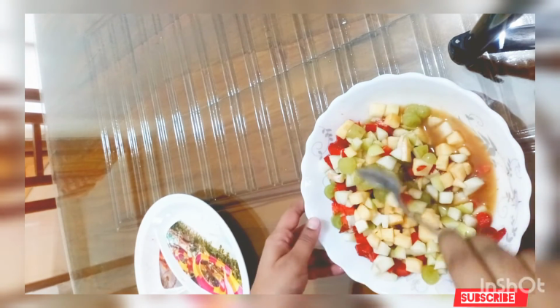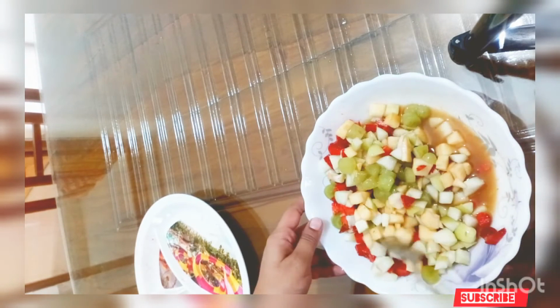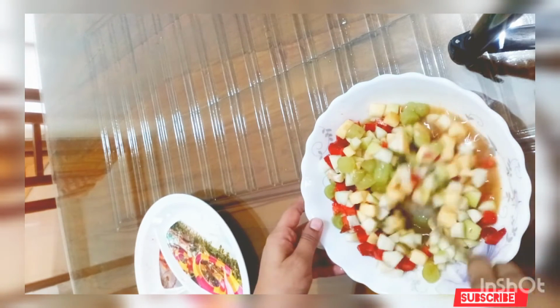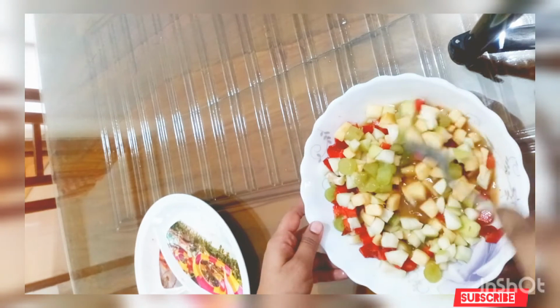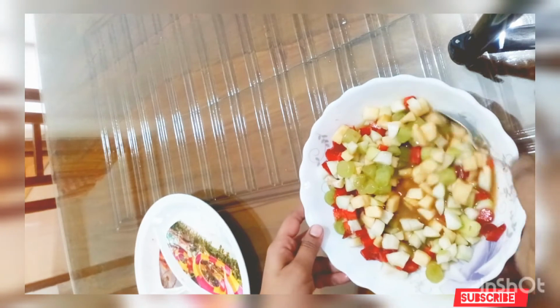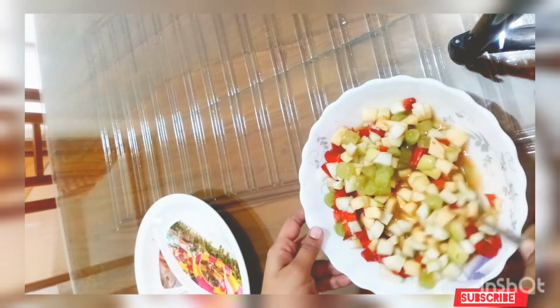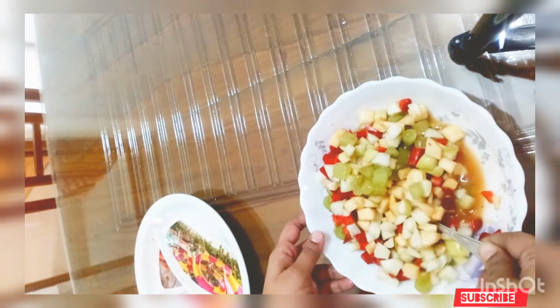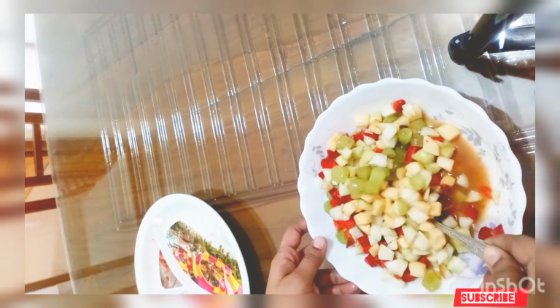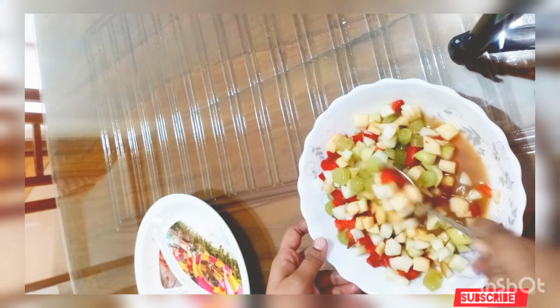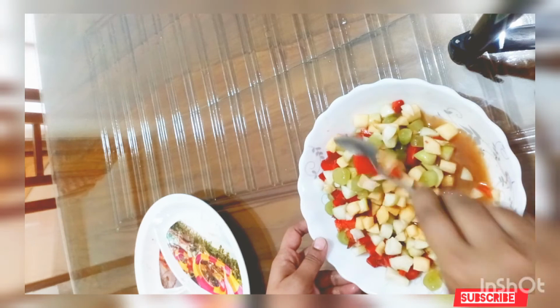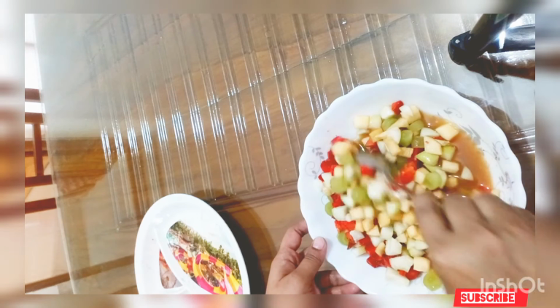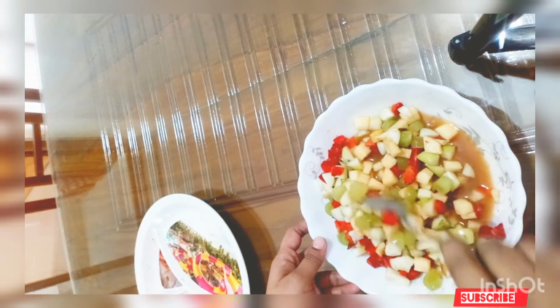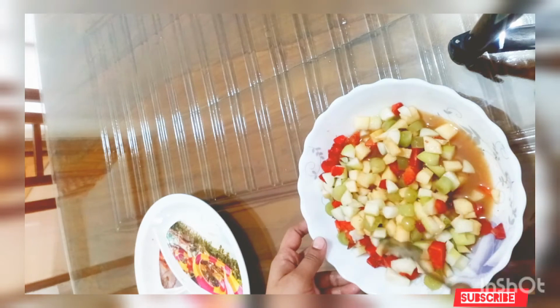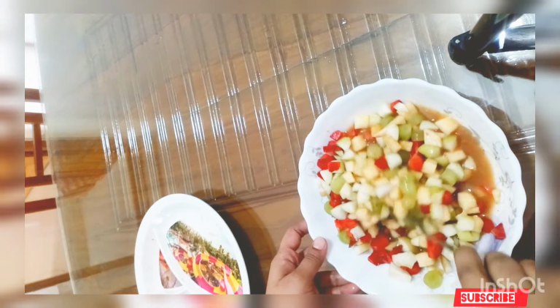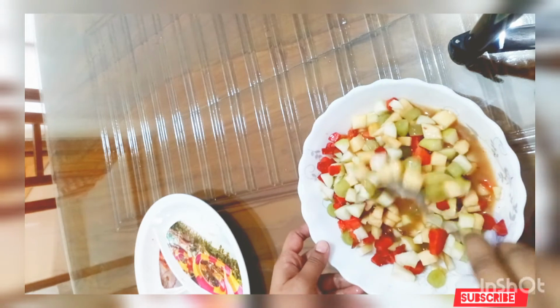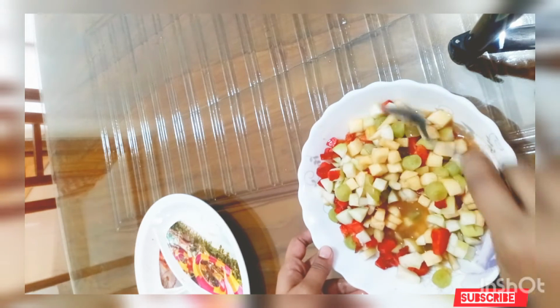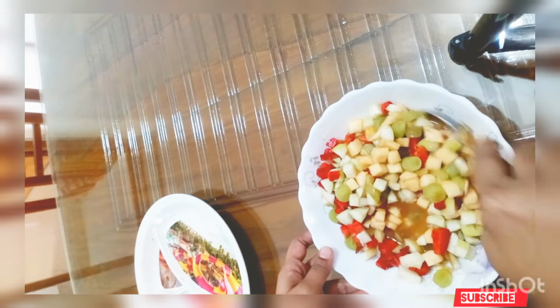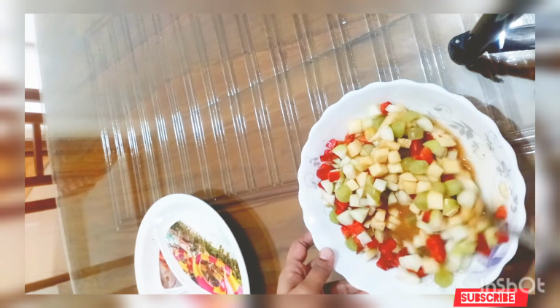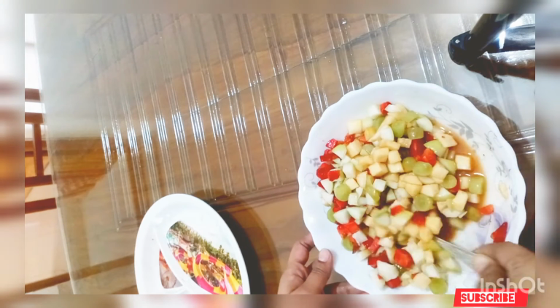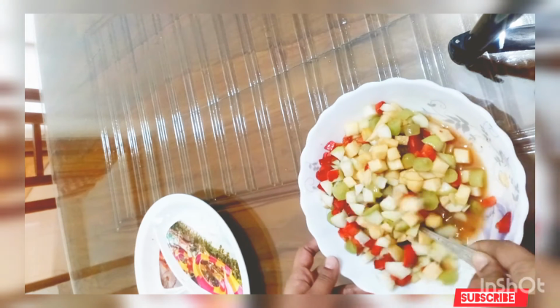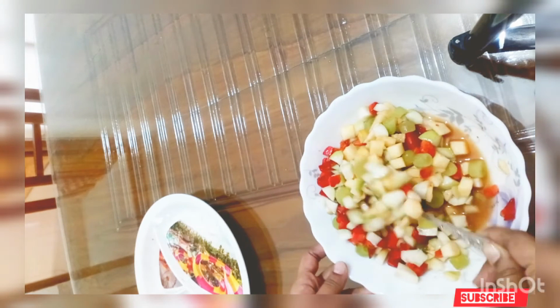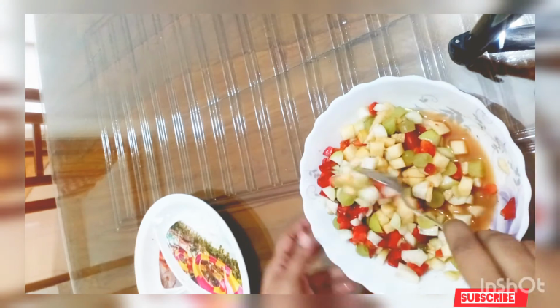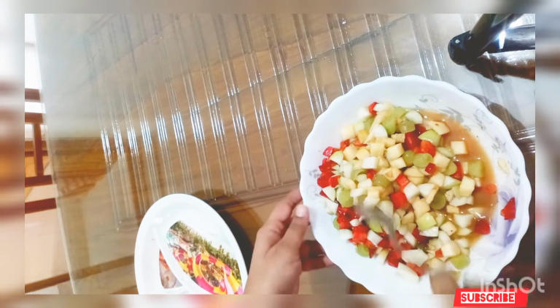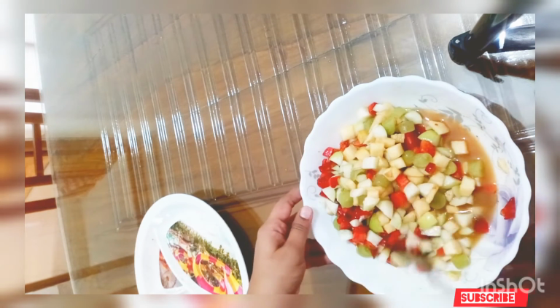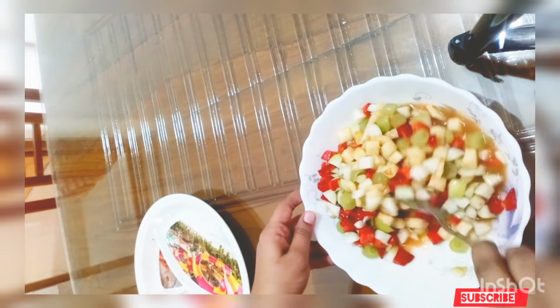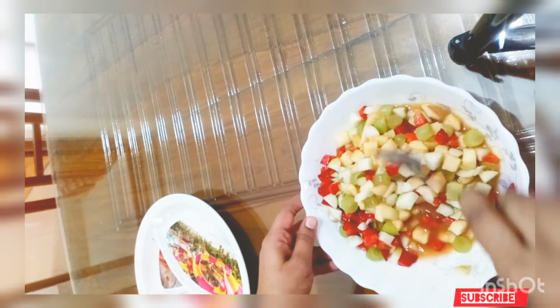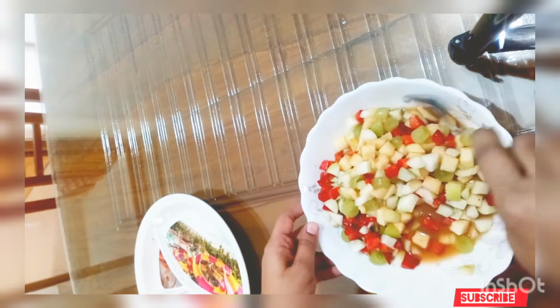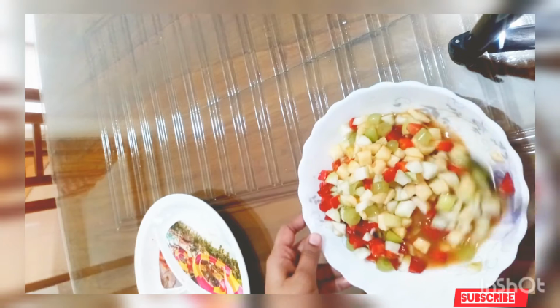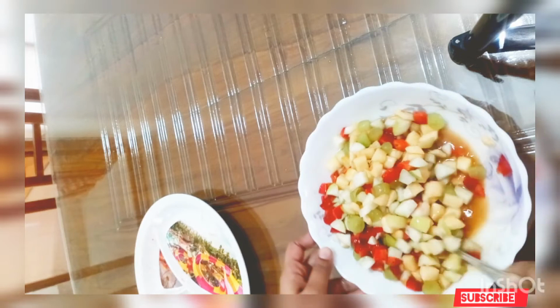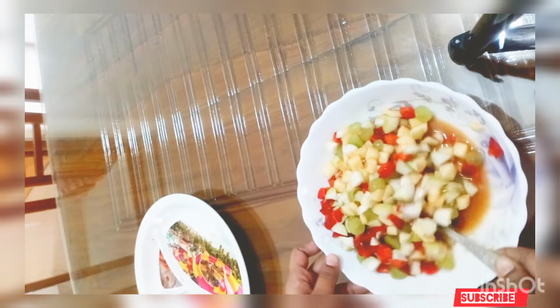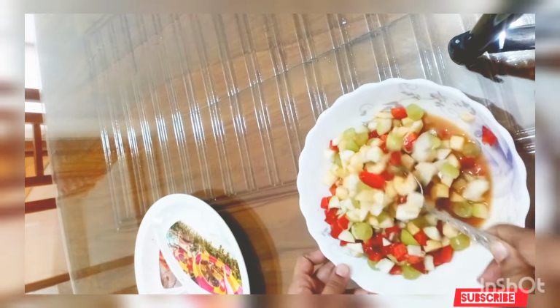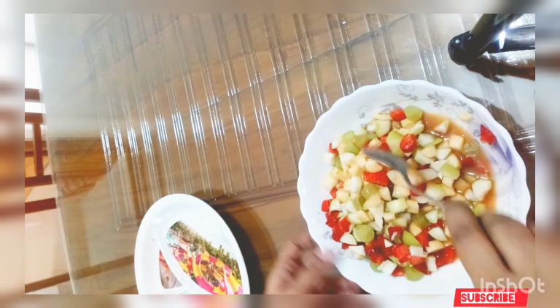This fruit is also a dessert recipe. If you try this recipe it will be great. Fruit chaat is a lot more — we will try it on our own and it will be great.